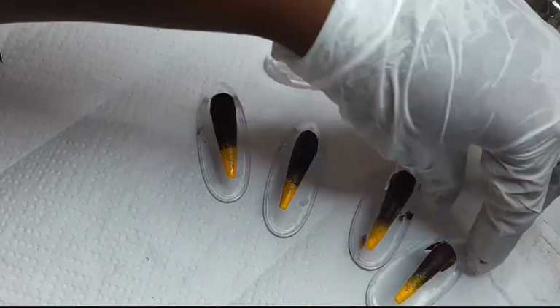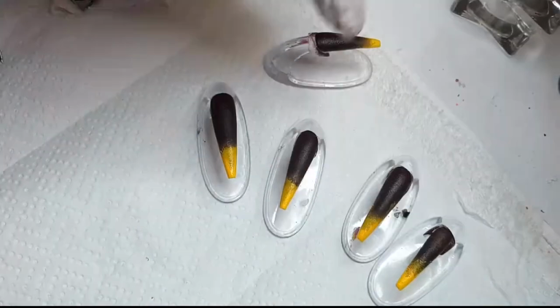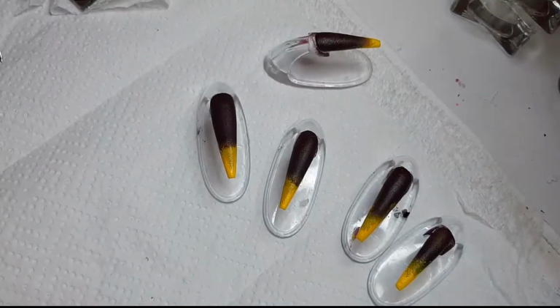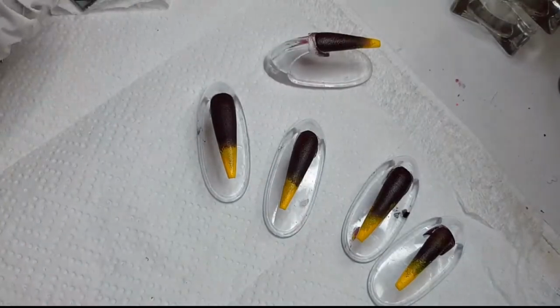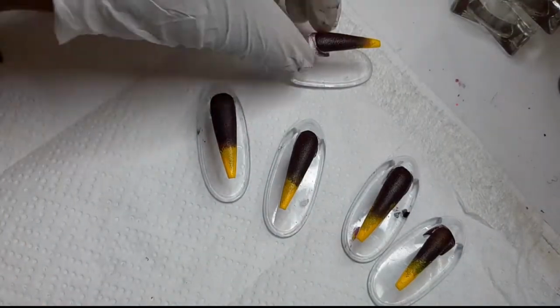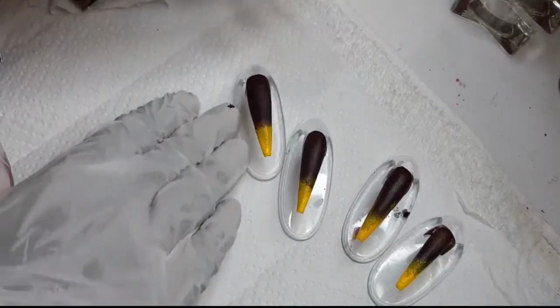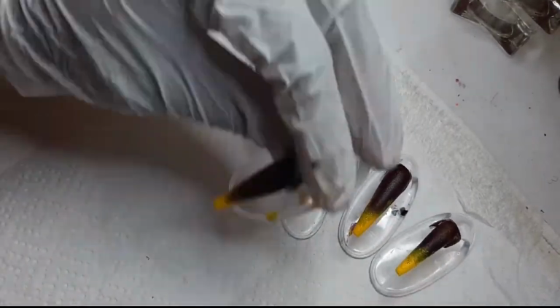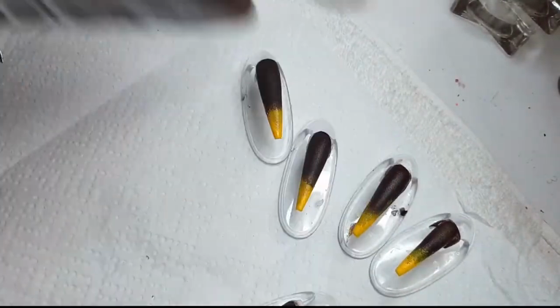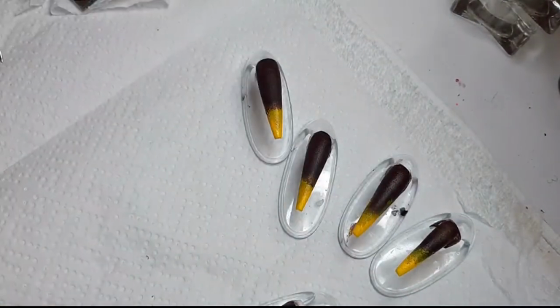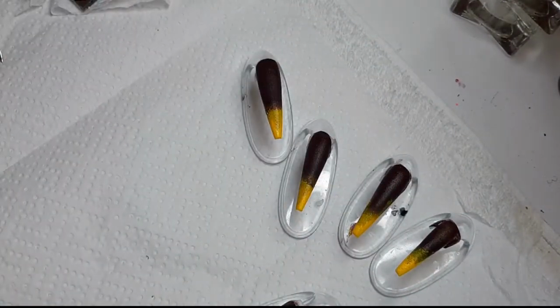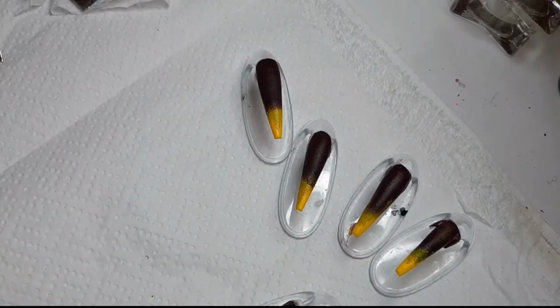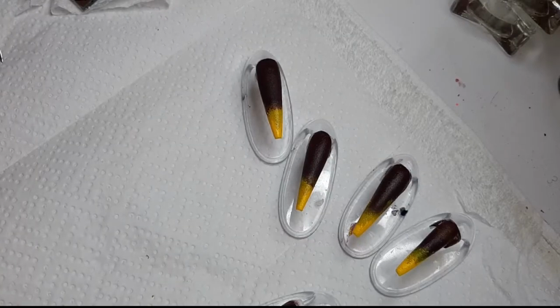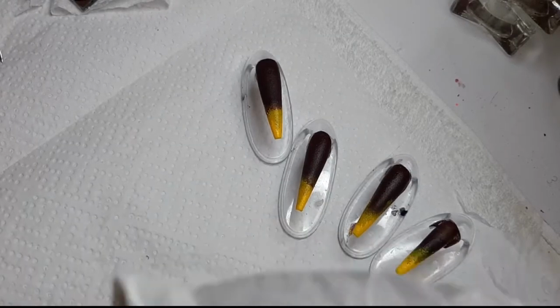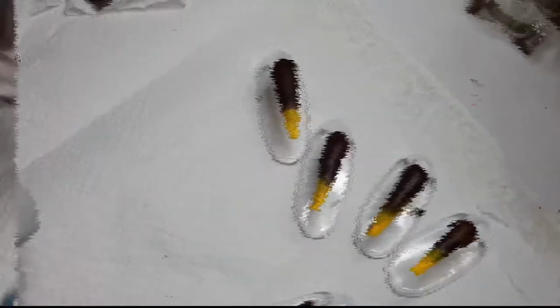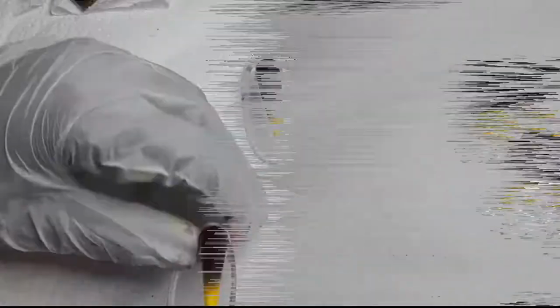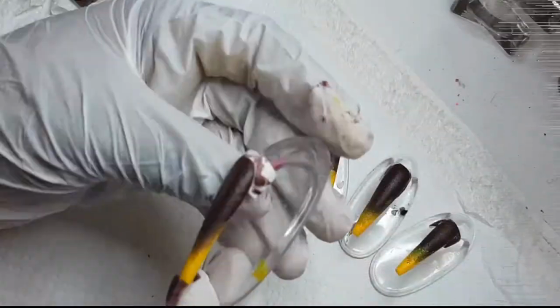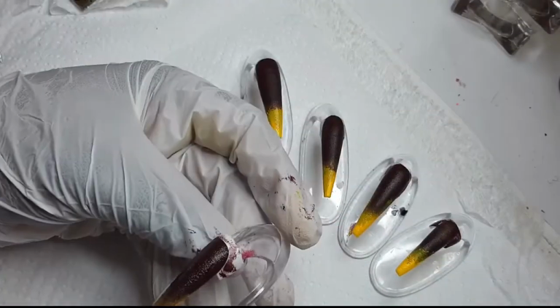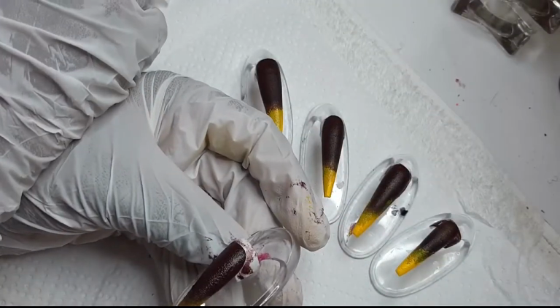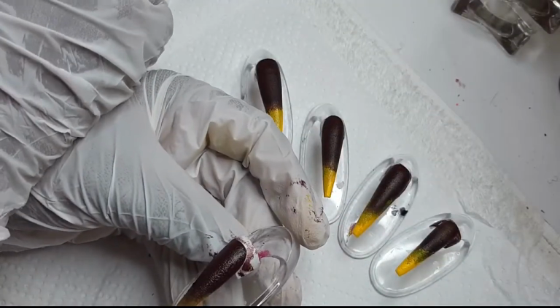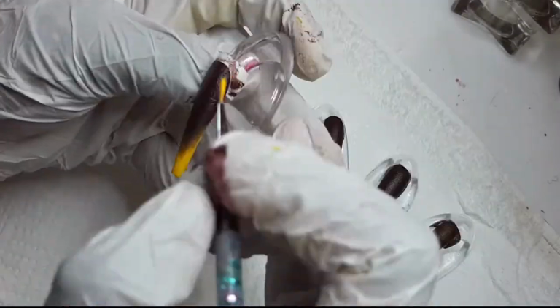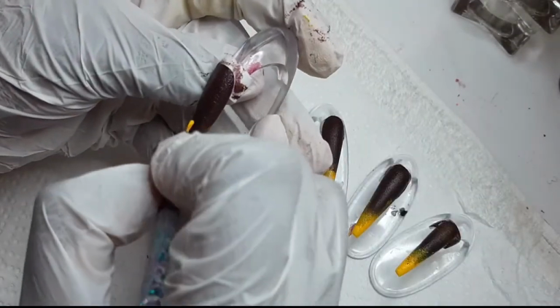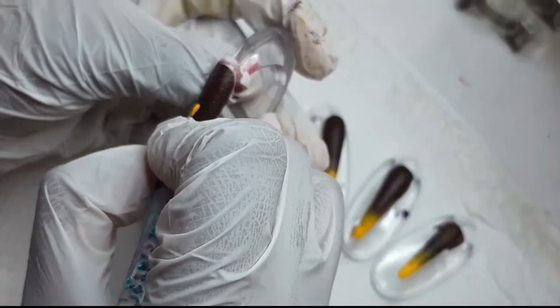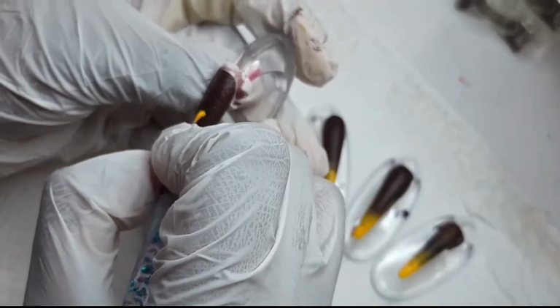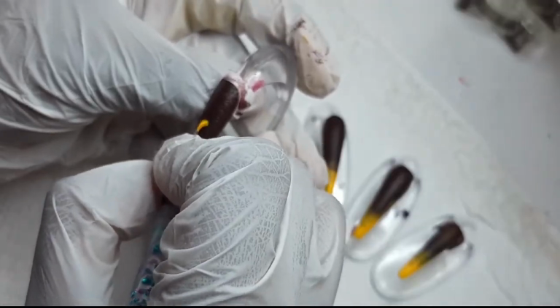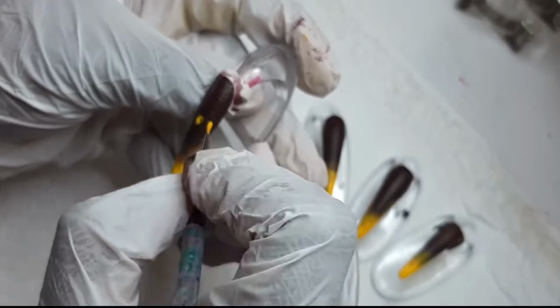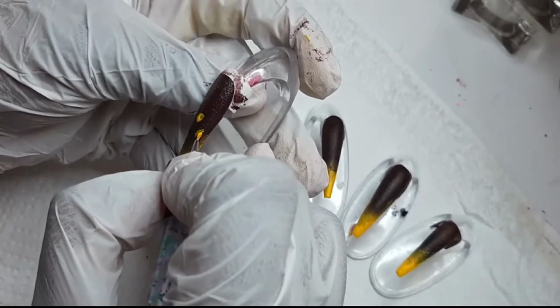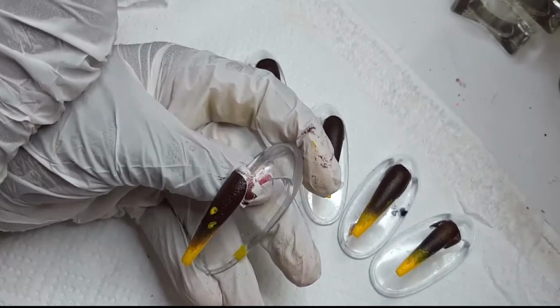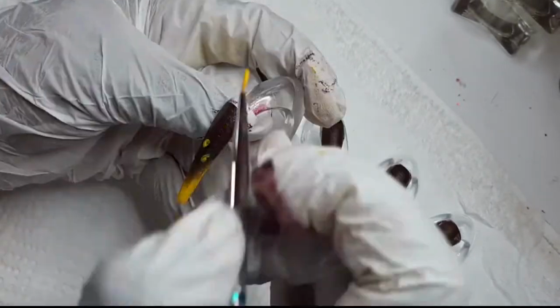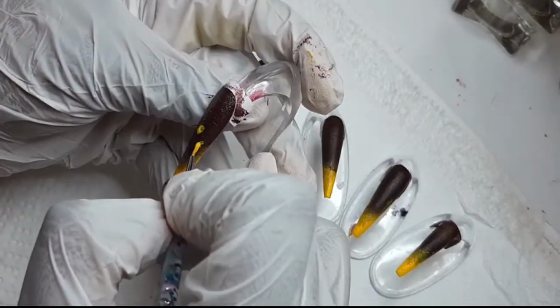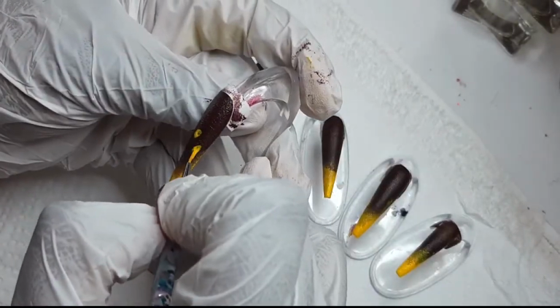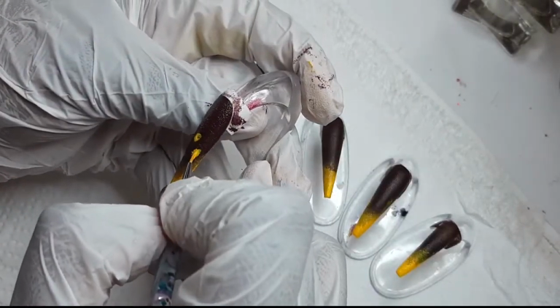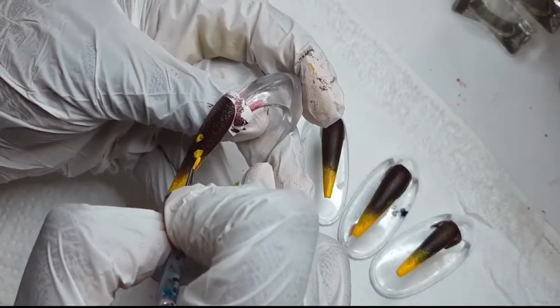I don't know what inspired me to do these, but I felt like it just came out of California, and I felt like — honey, honey — okay, all right, let me design some honey nails.